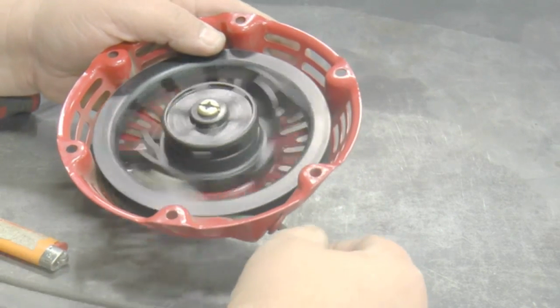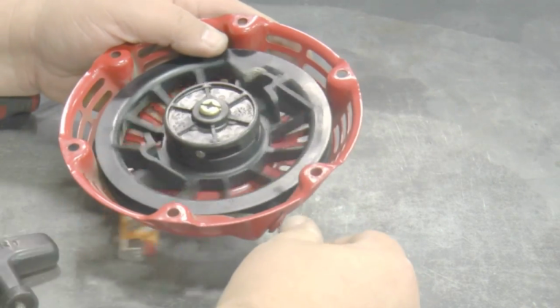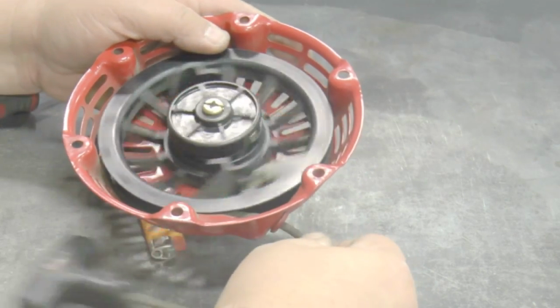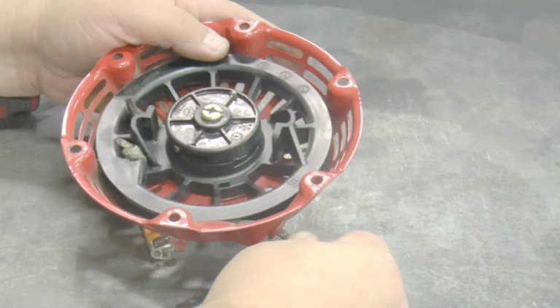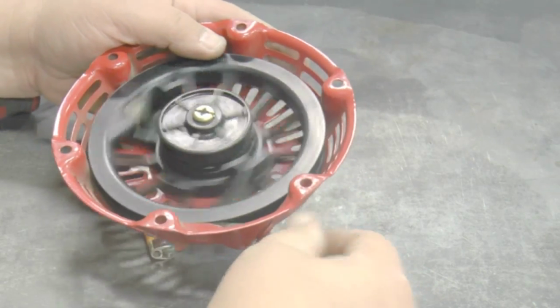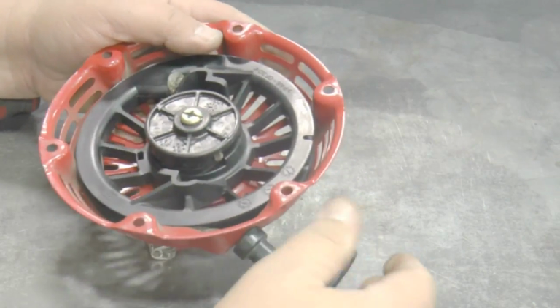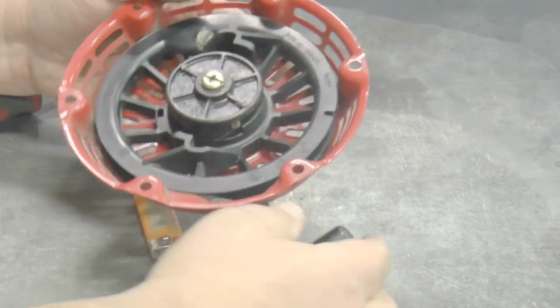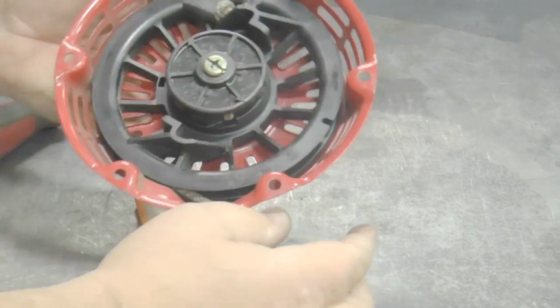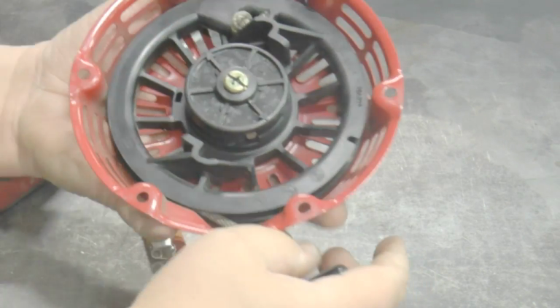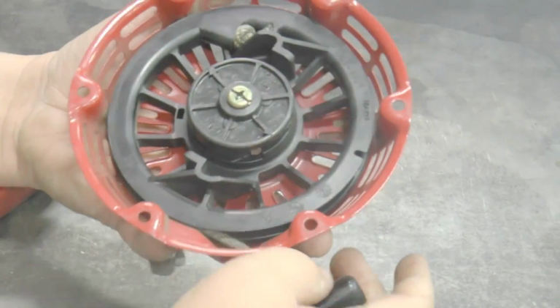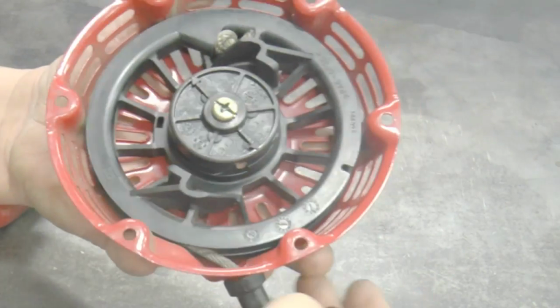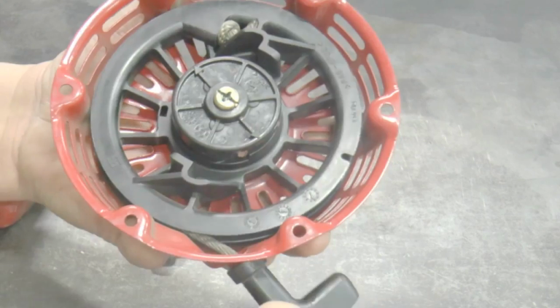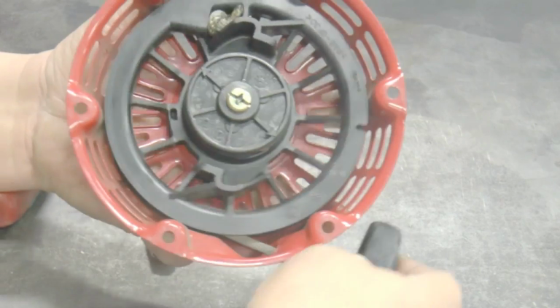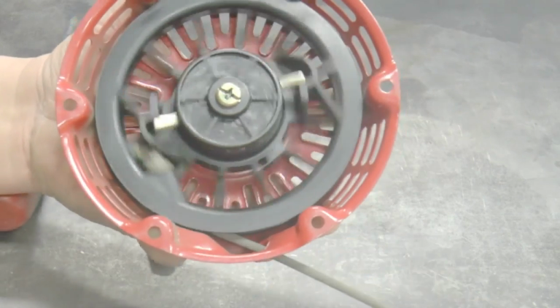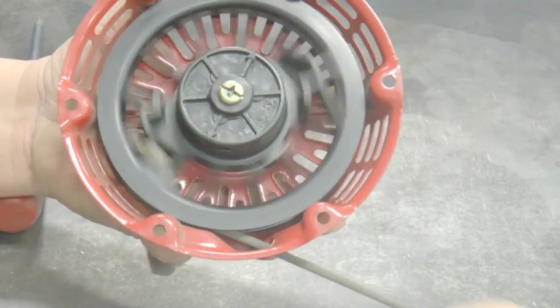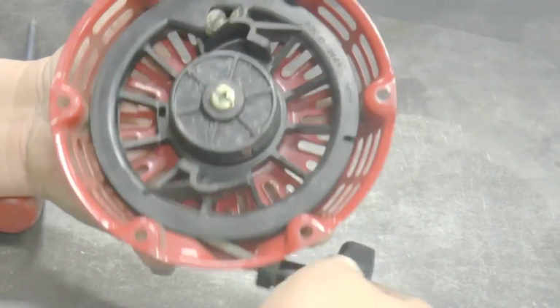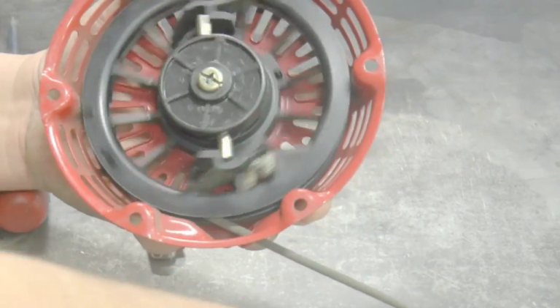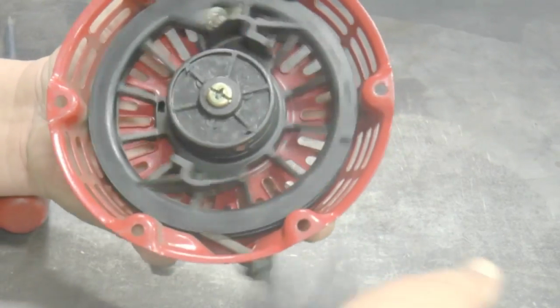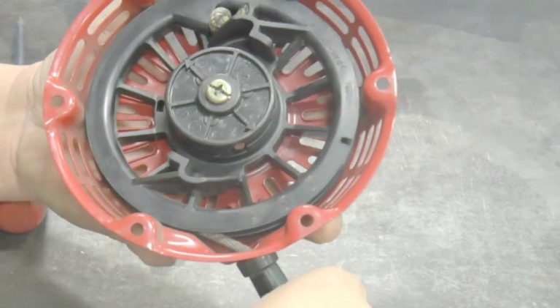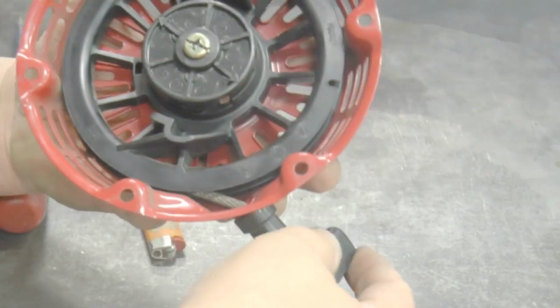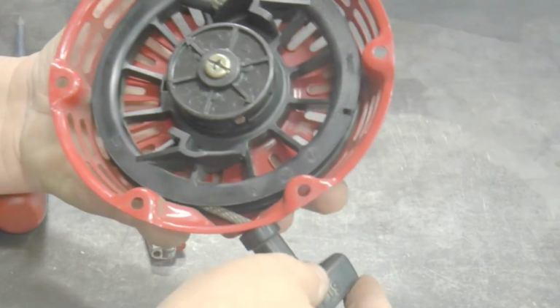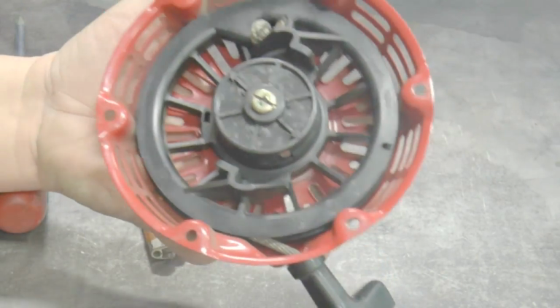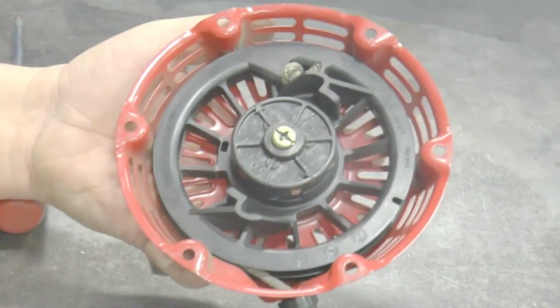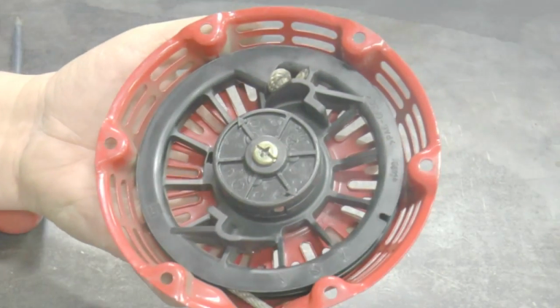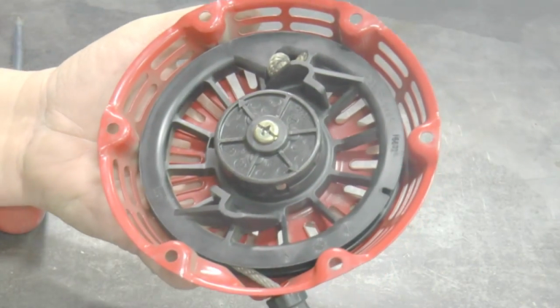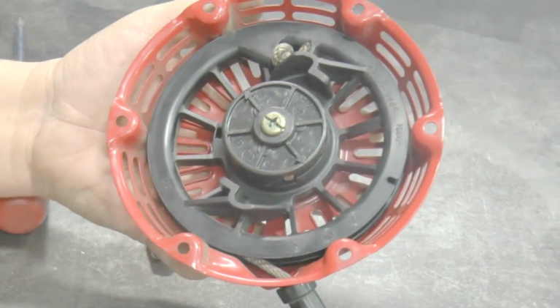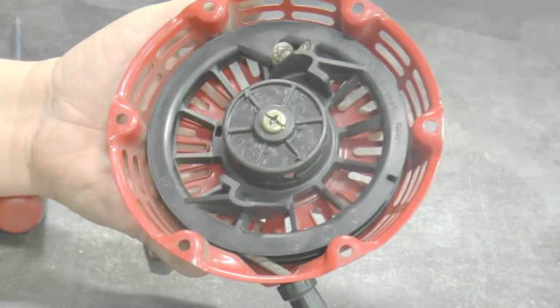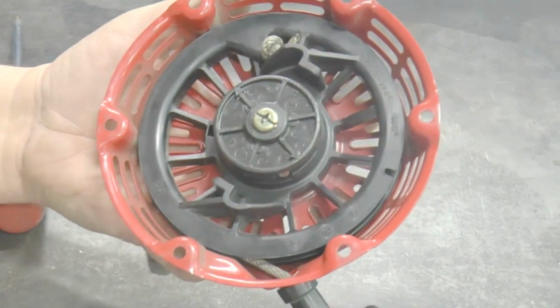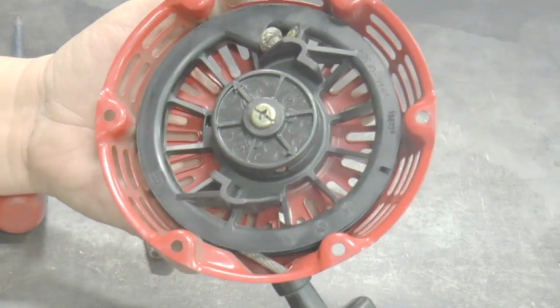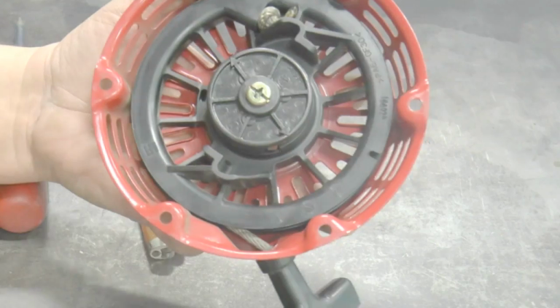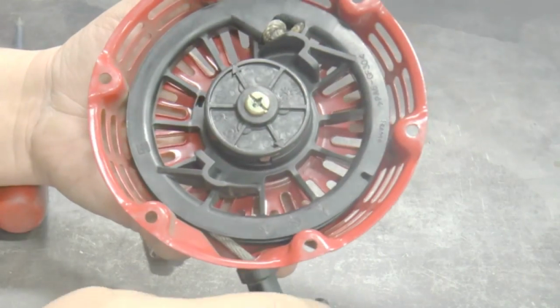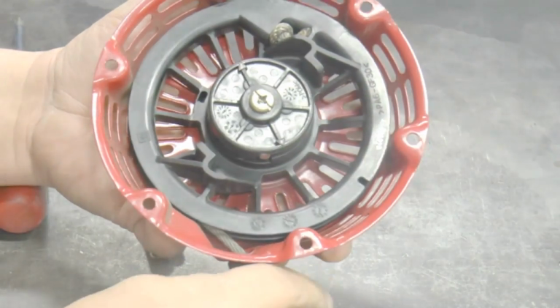Pull the rope to test the starter operation. When you pull the rope, the ratchet should extend out. When you let go of the rope, it should be pulled in automatically.